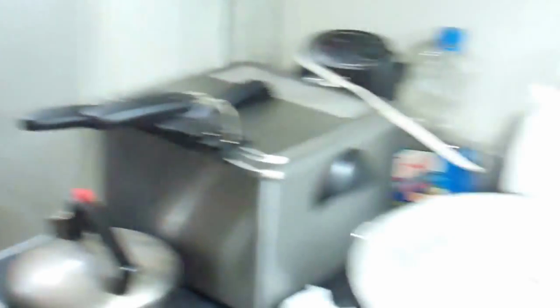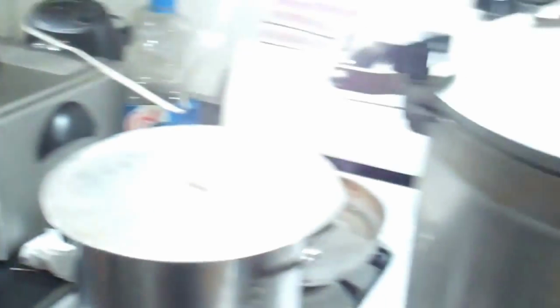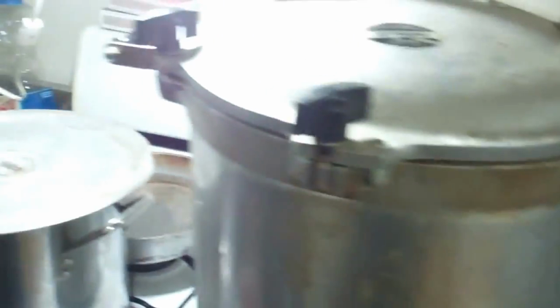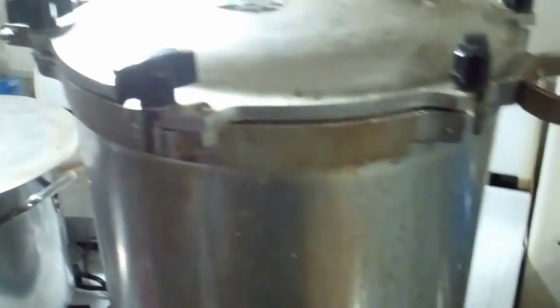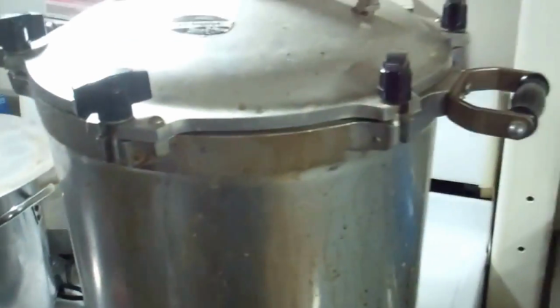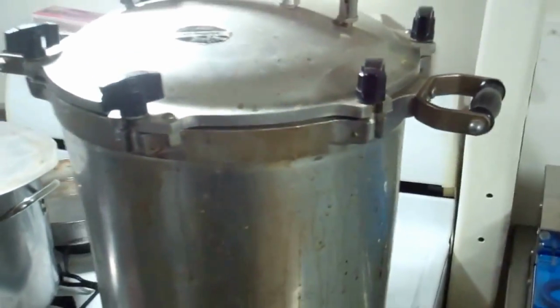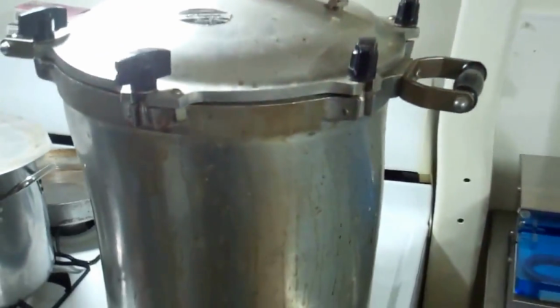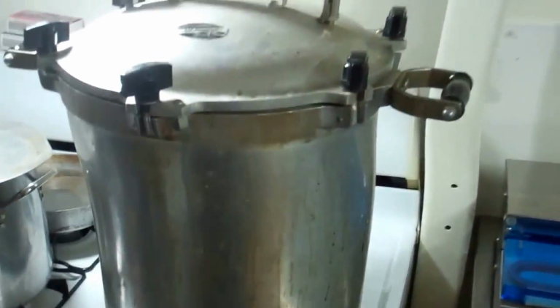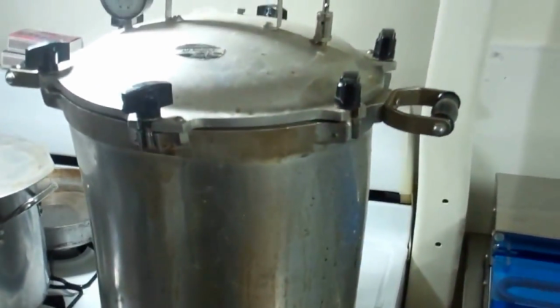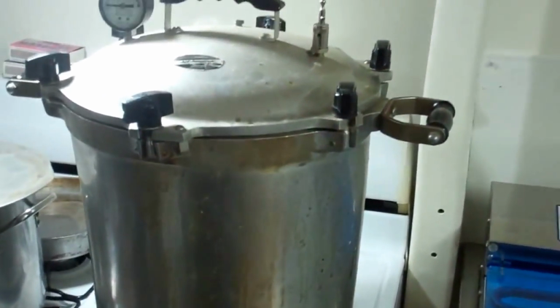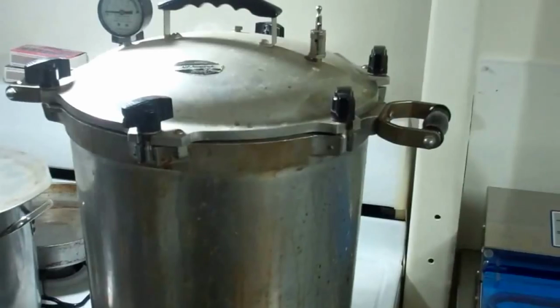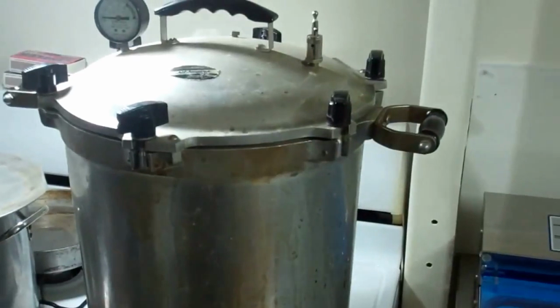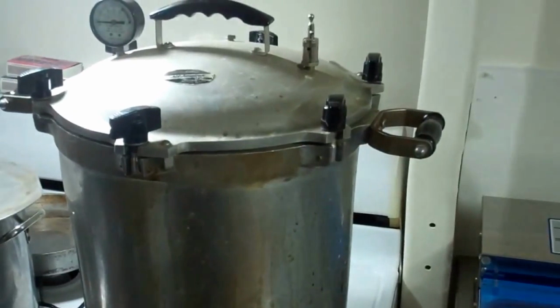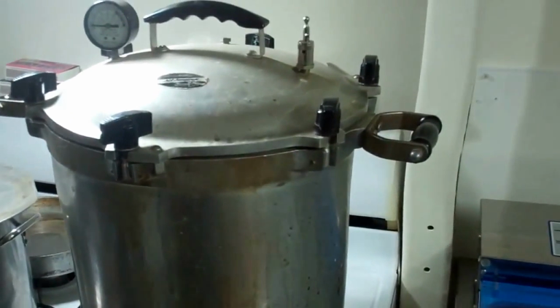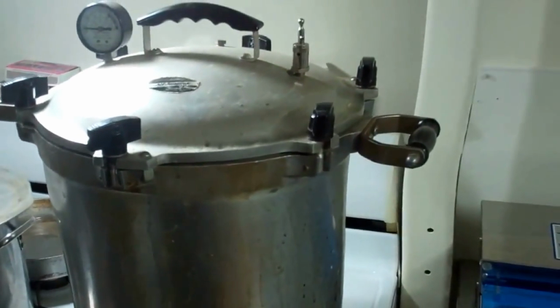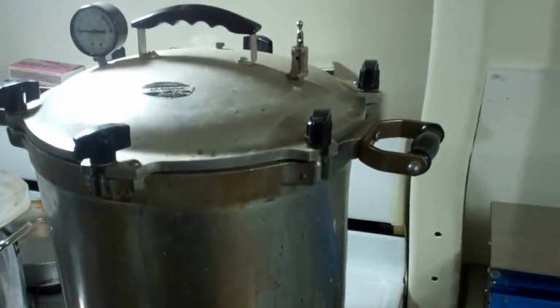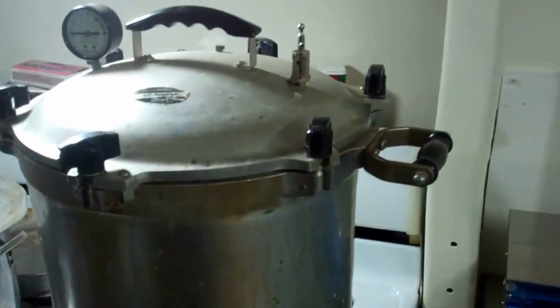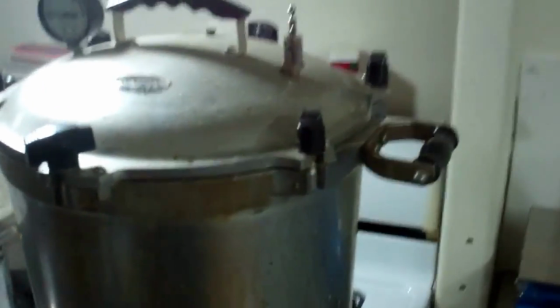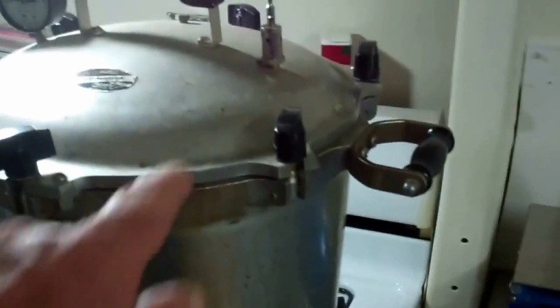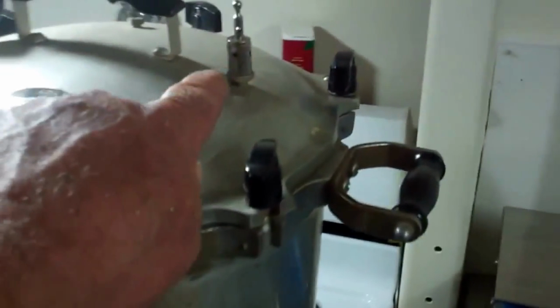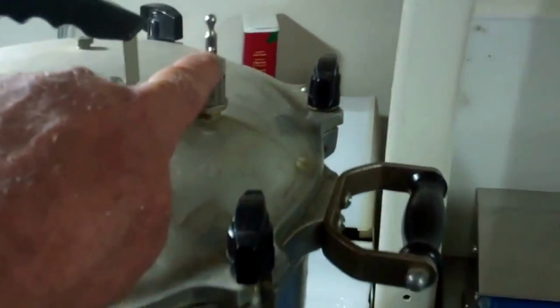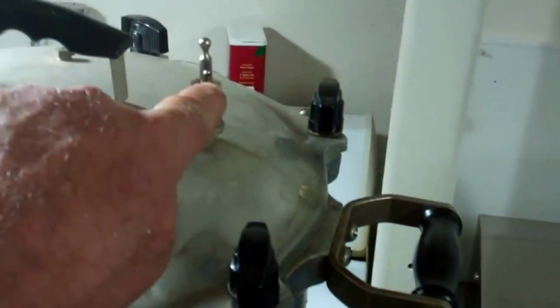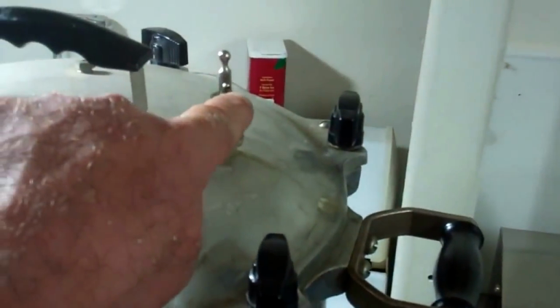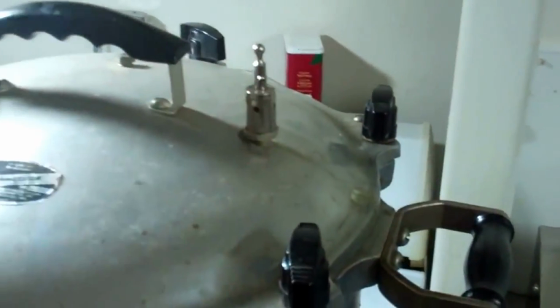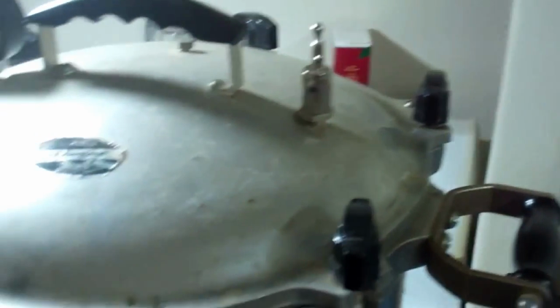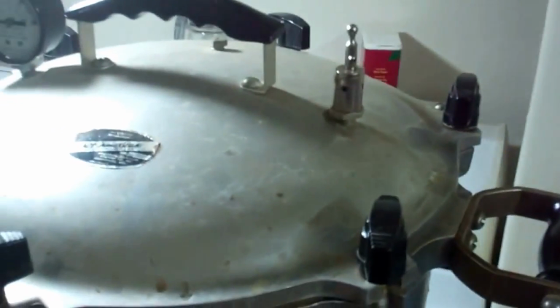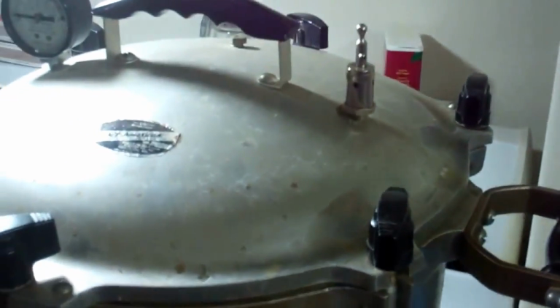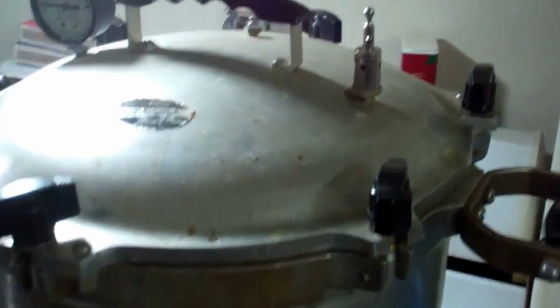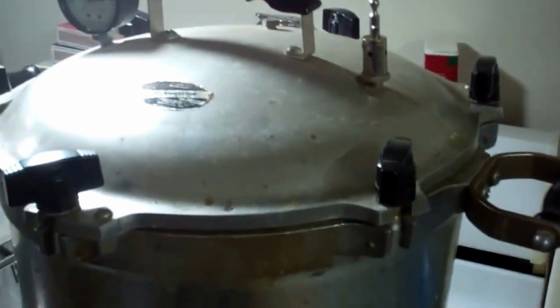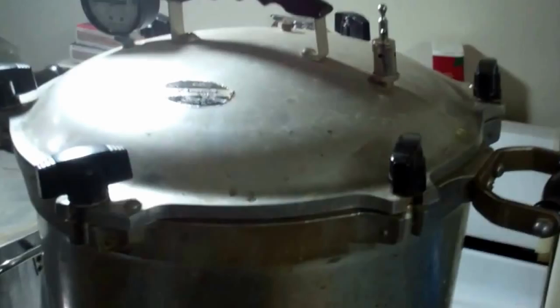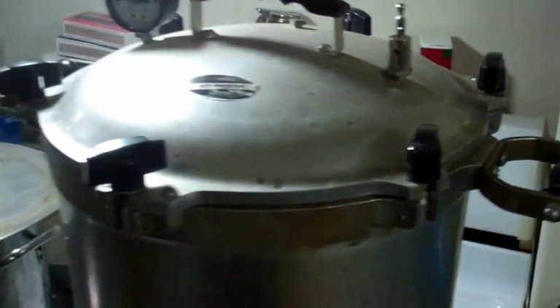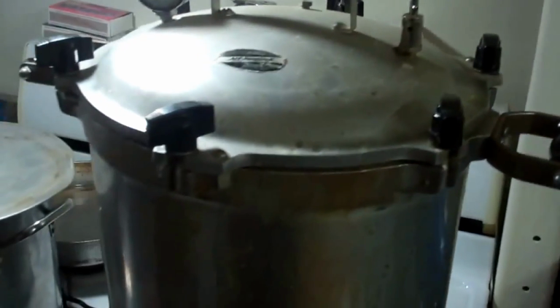That's it on the canning deal. Sixteen more jars coming — waiting for the steam to come out, then I'll put the weight on and wait for 15 pounds to start counting.